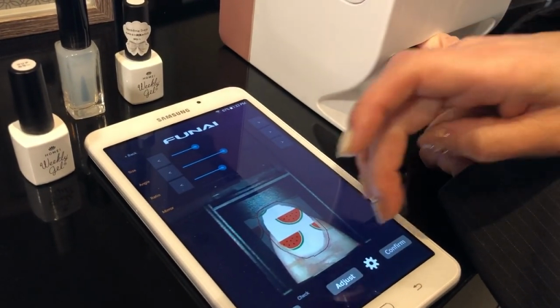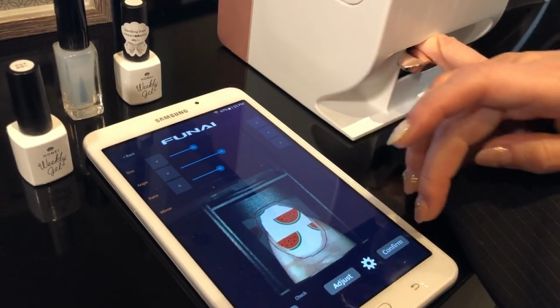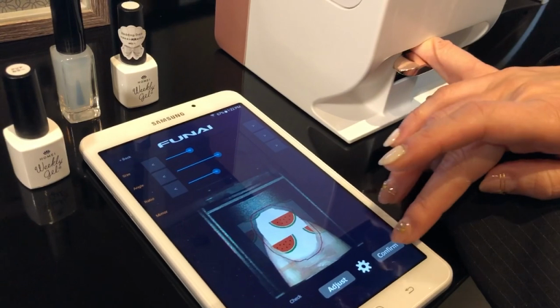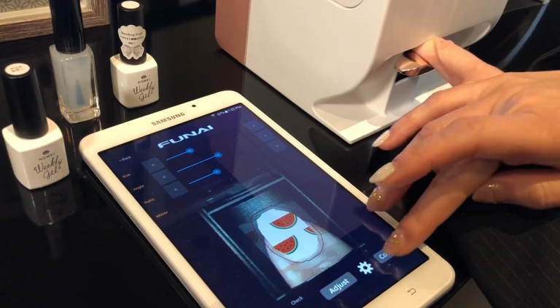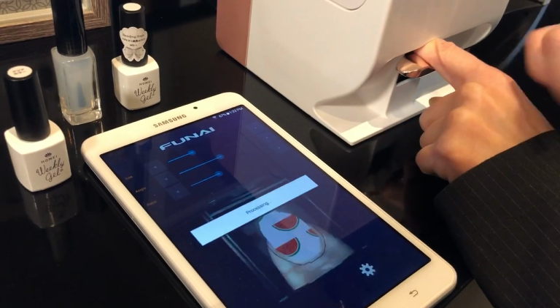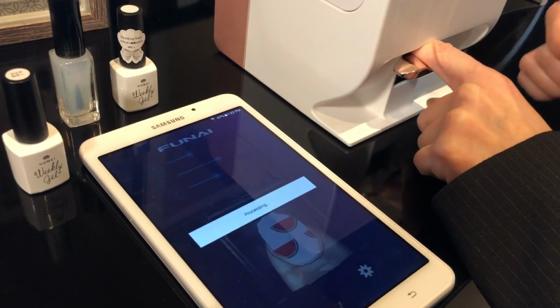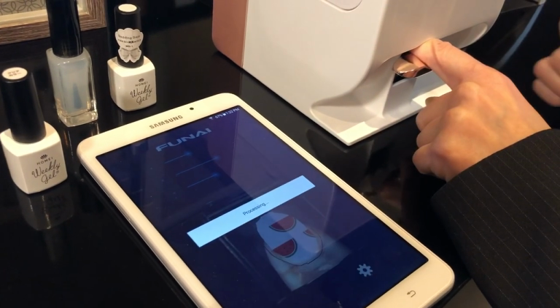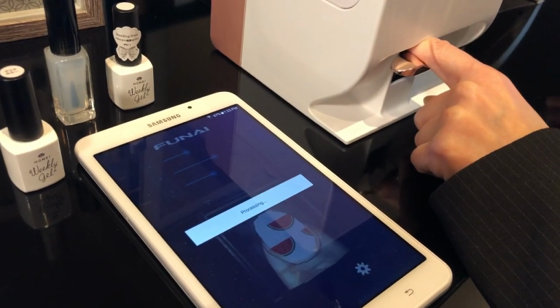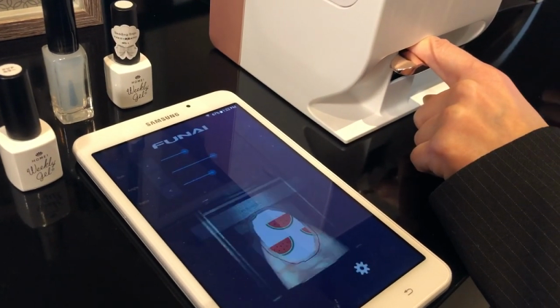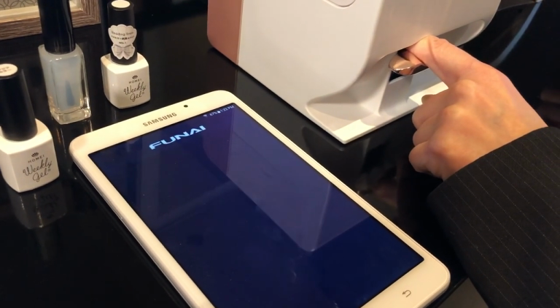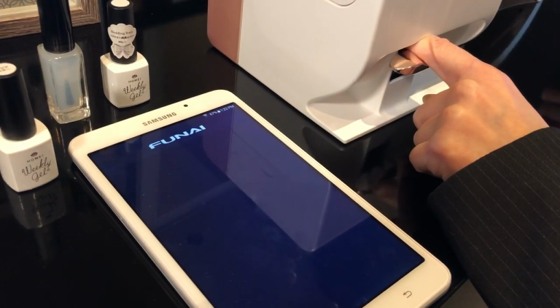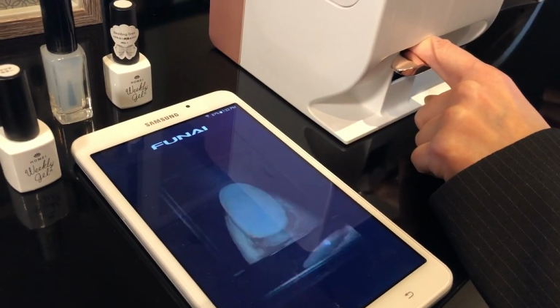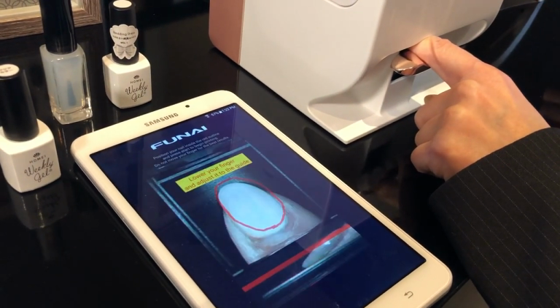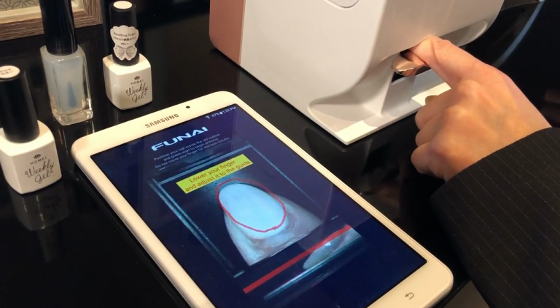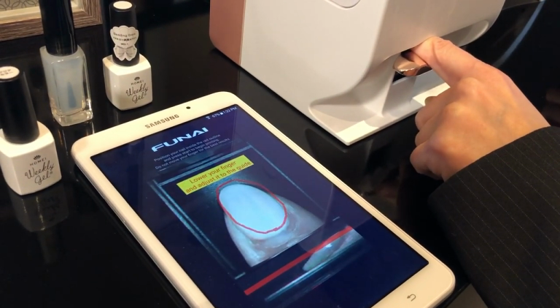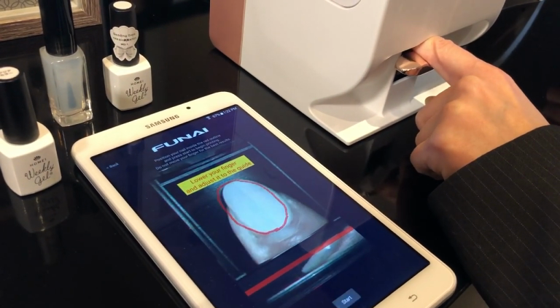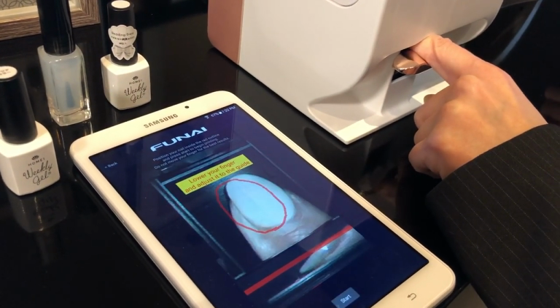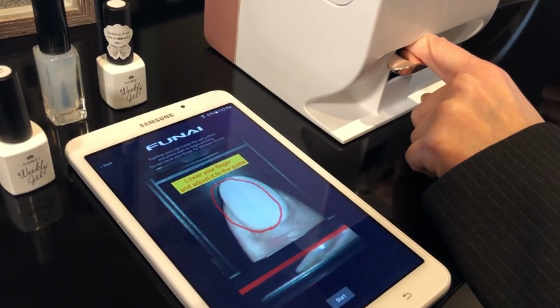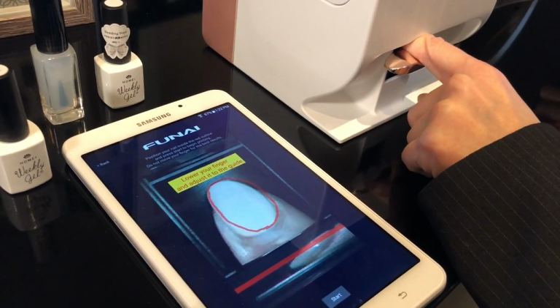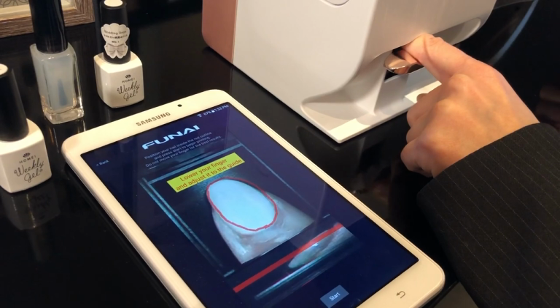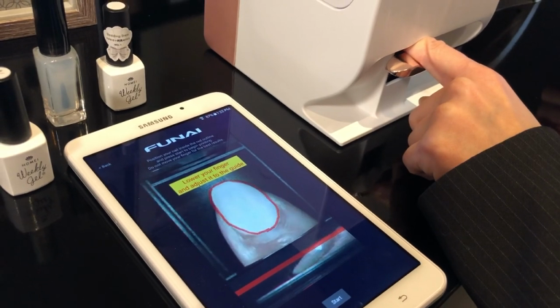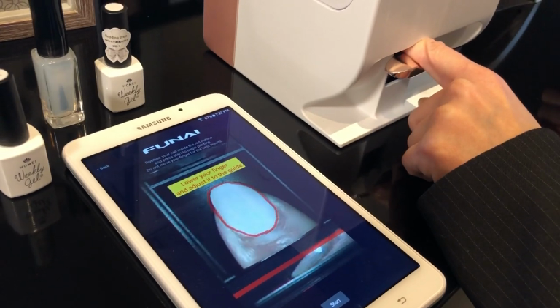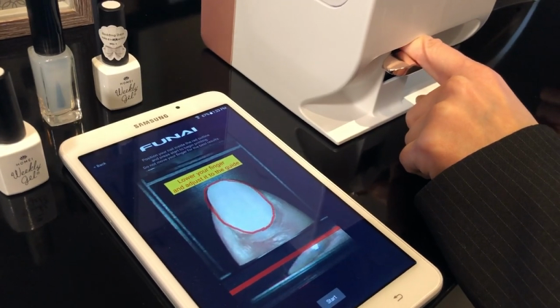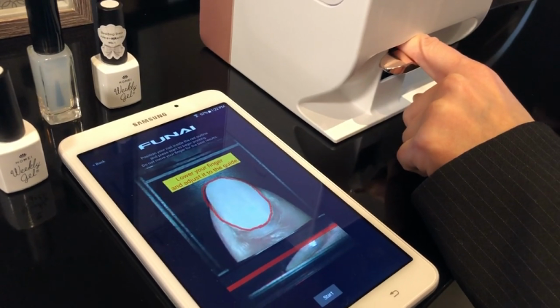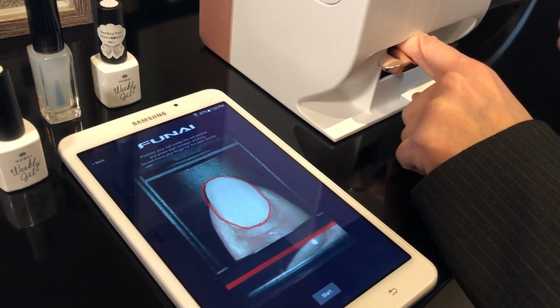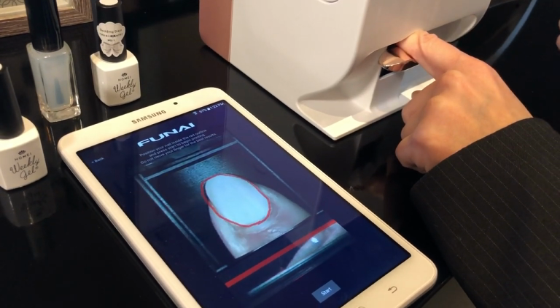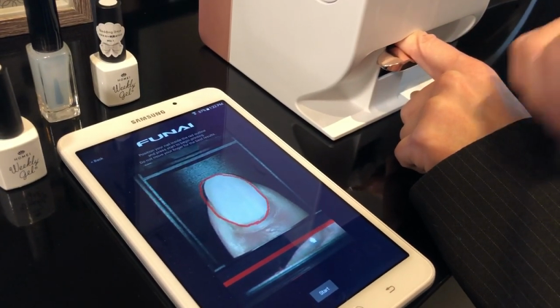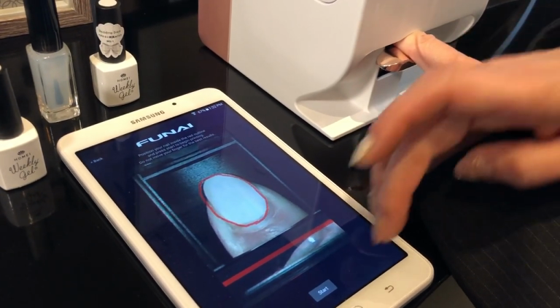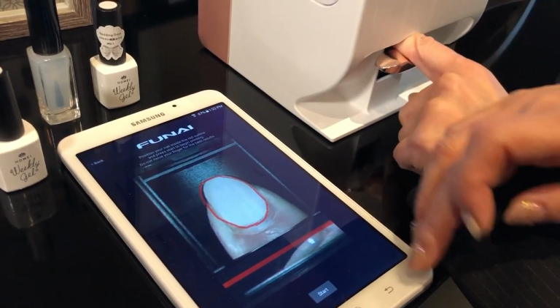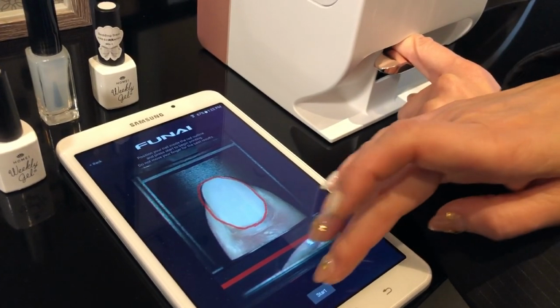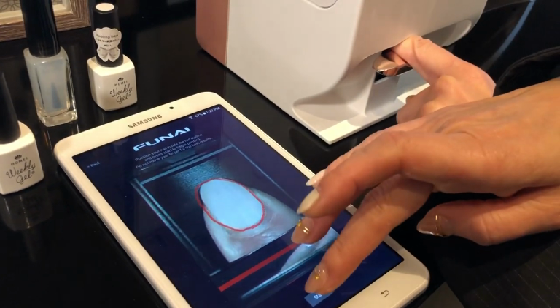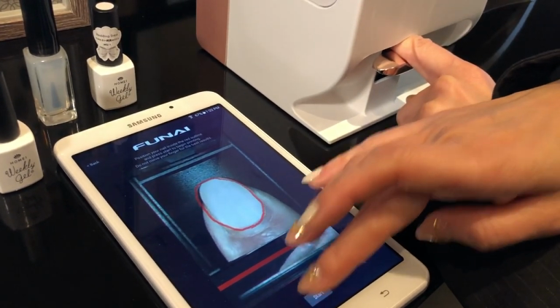Once you're okay, you hit confirm. And then for the final adjustment, set the print area. Once you're good, you start.